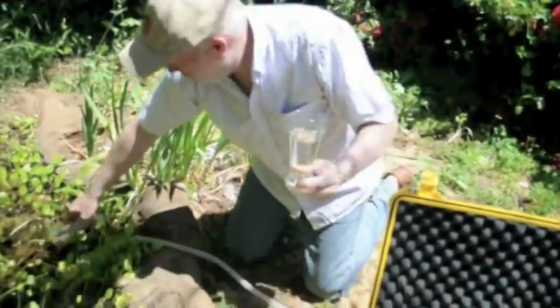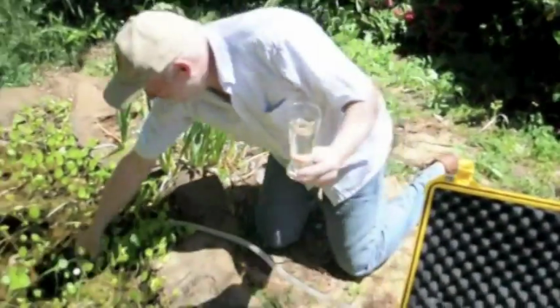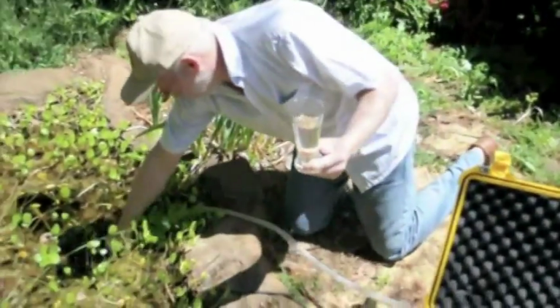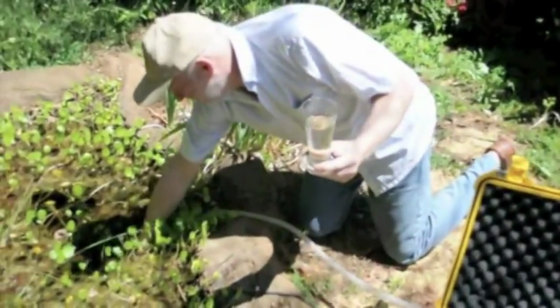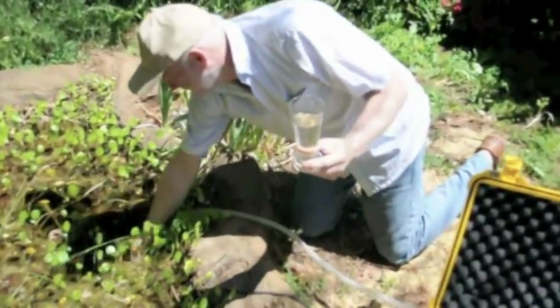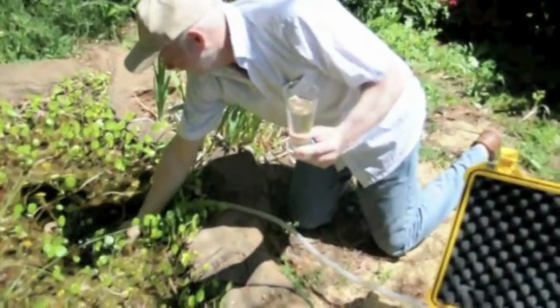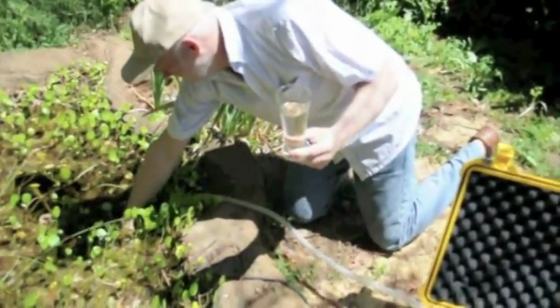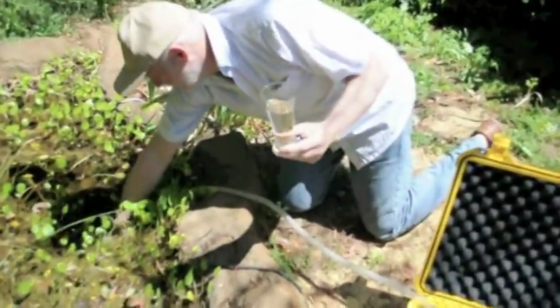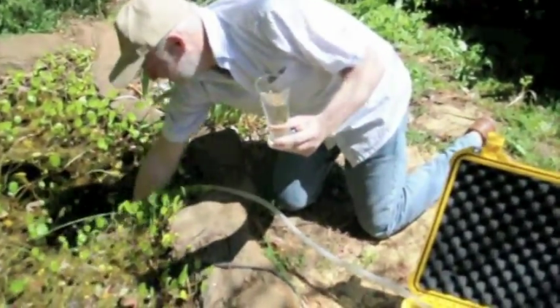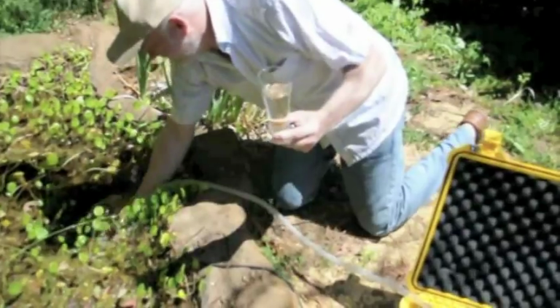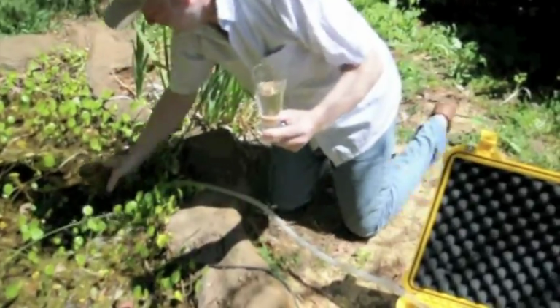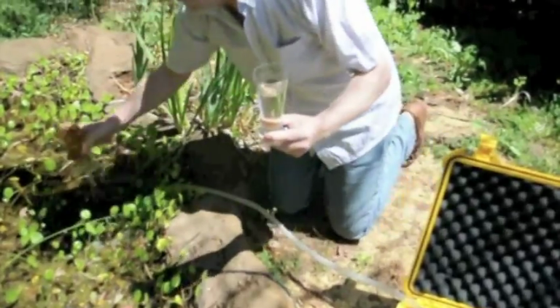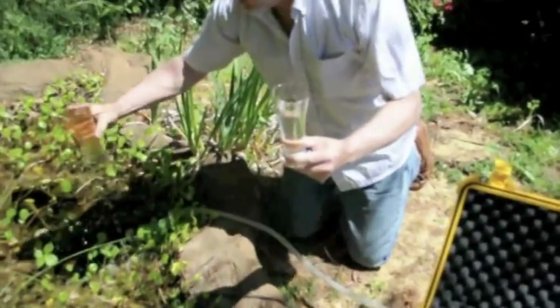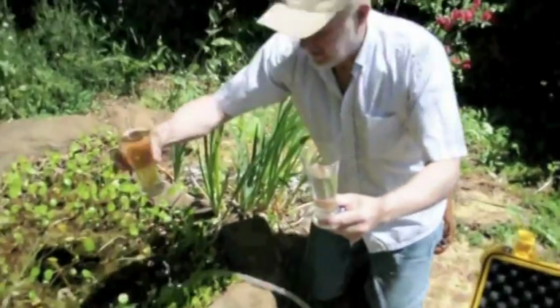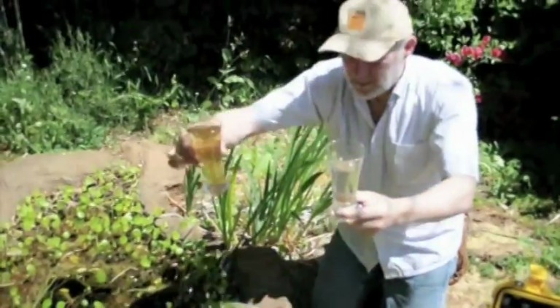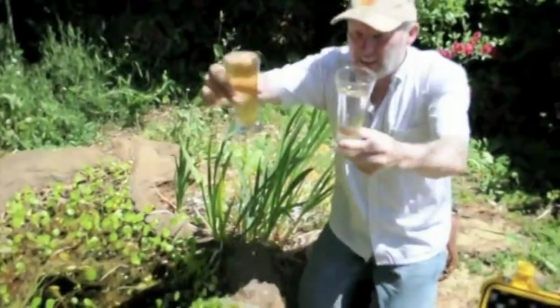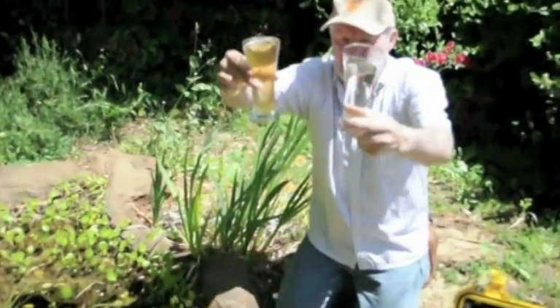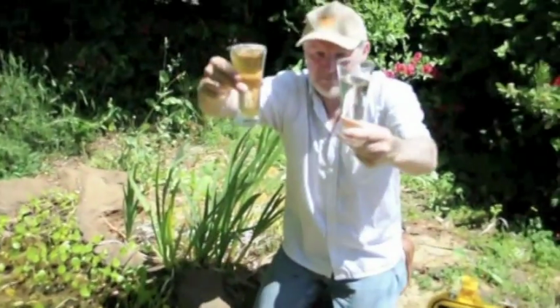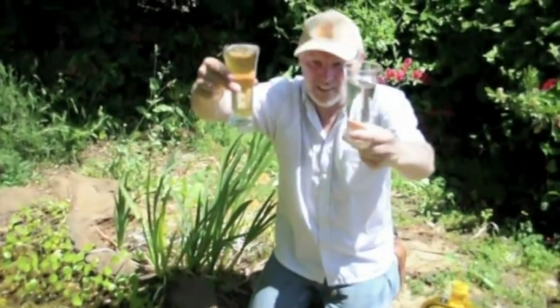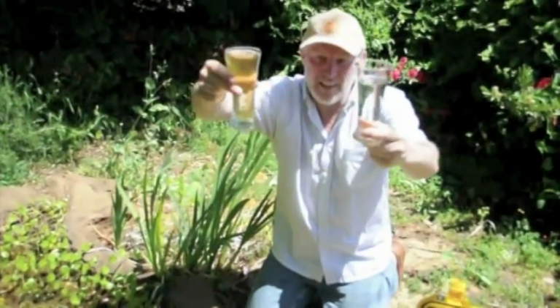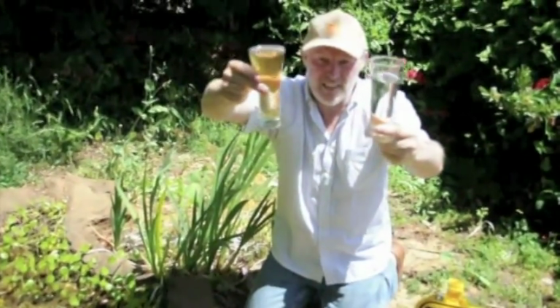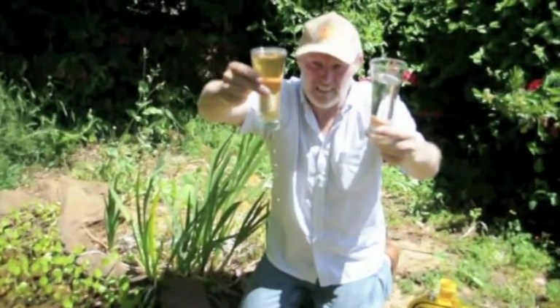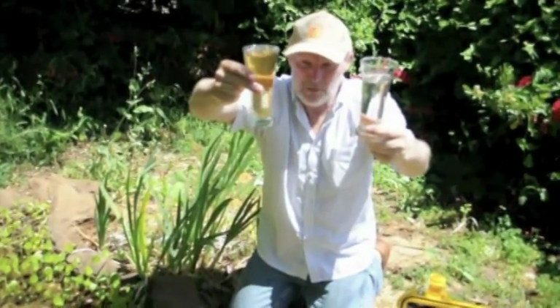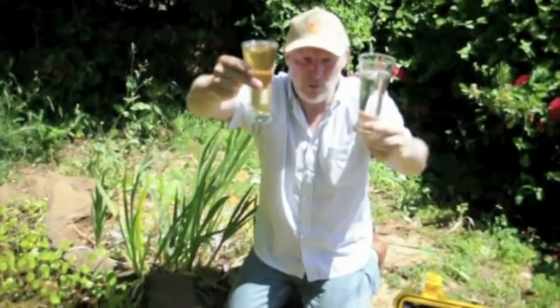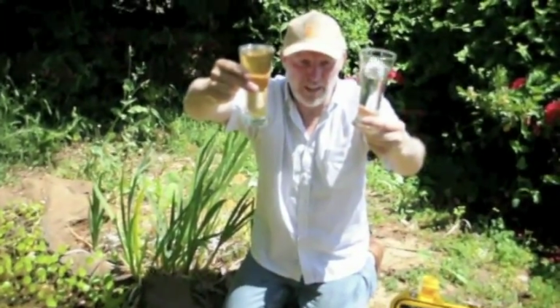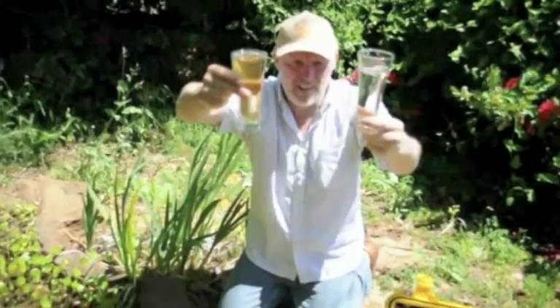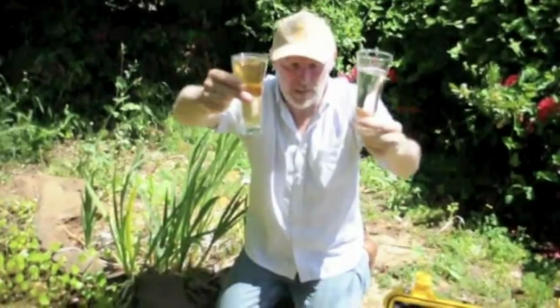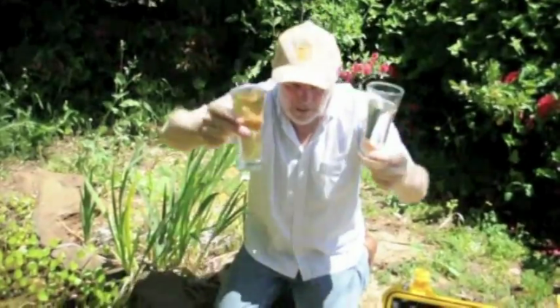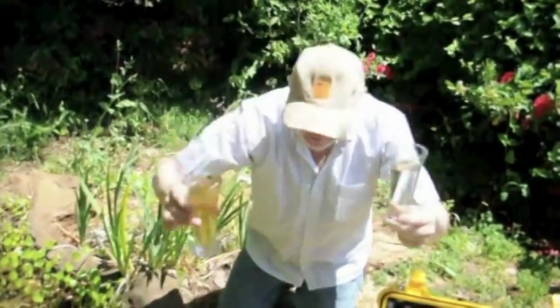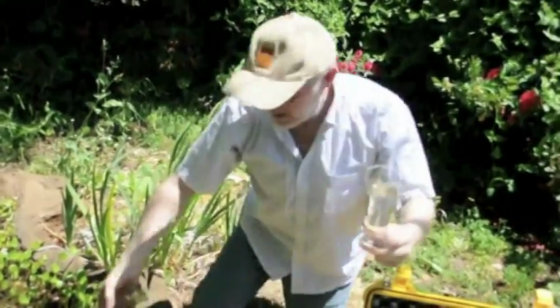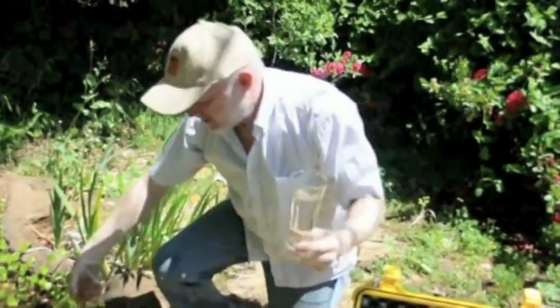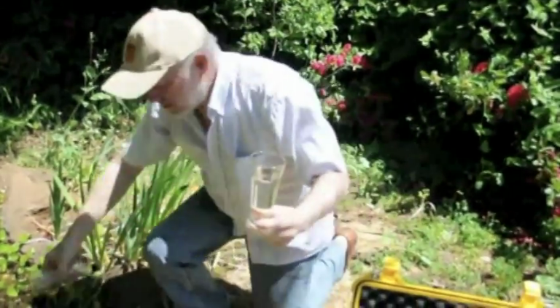Let's go back and get some water out of the pond again. There you go — so there it is before it went in, and there it is when it comes out.